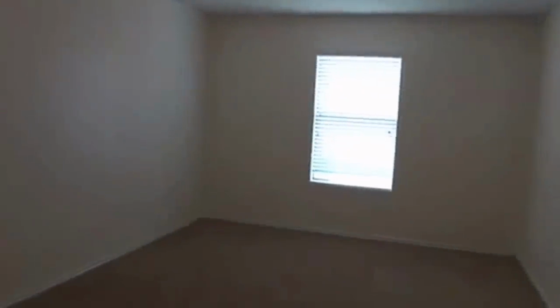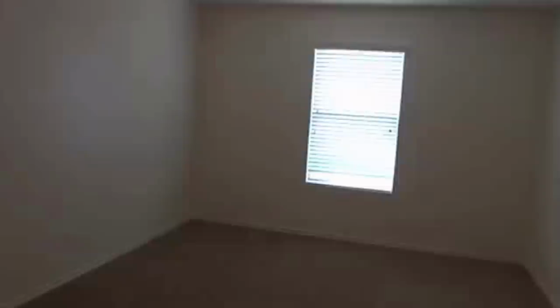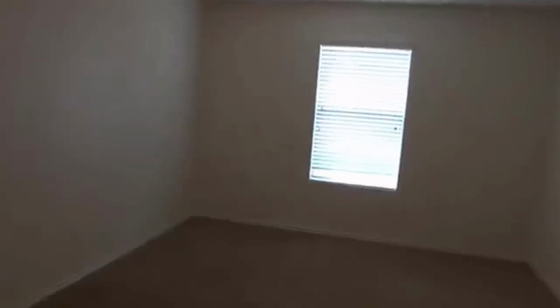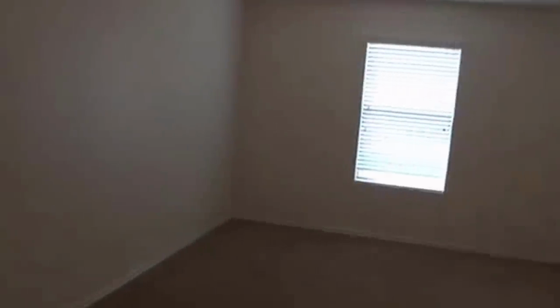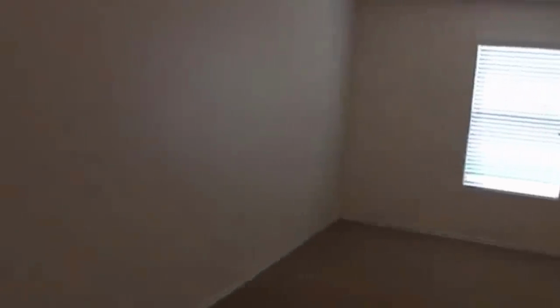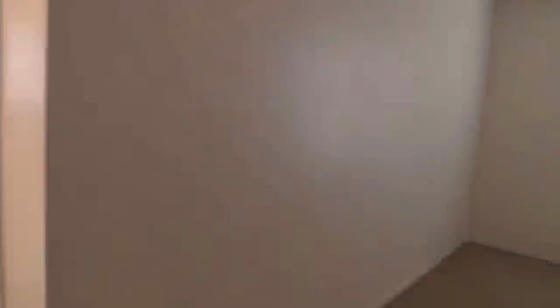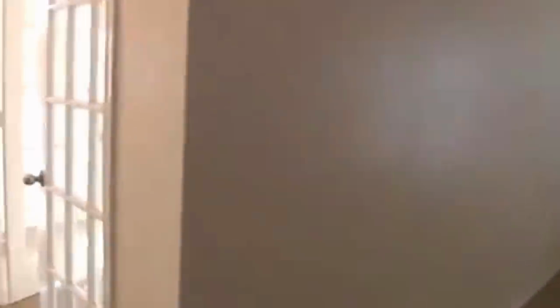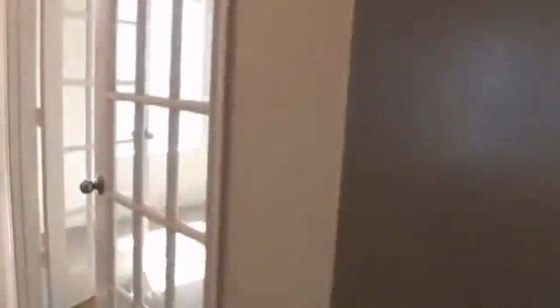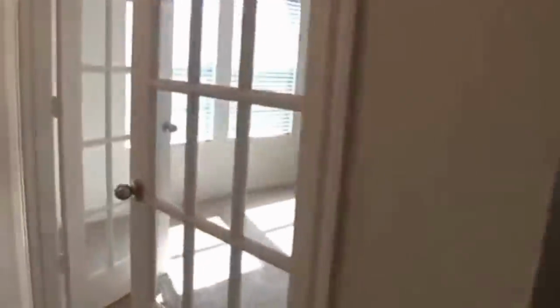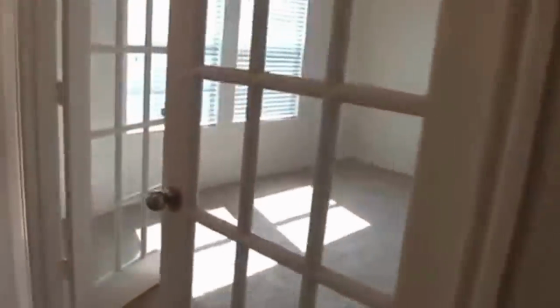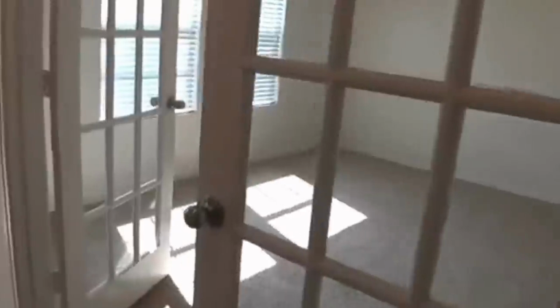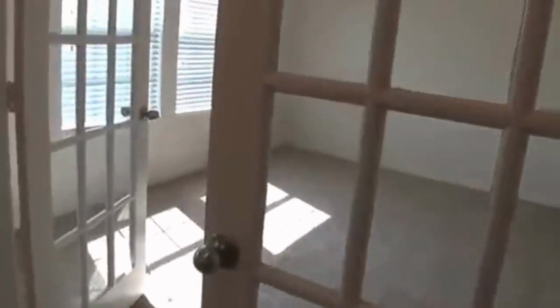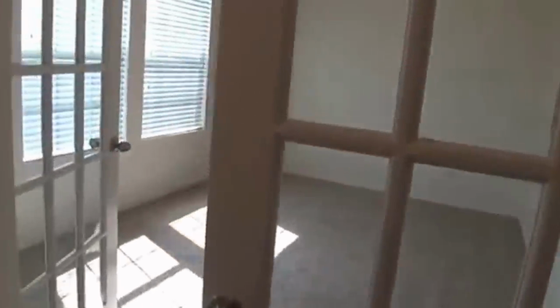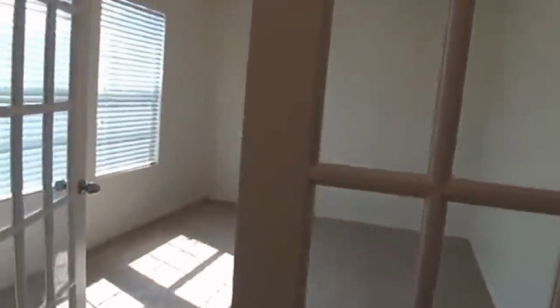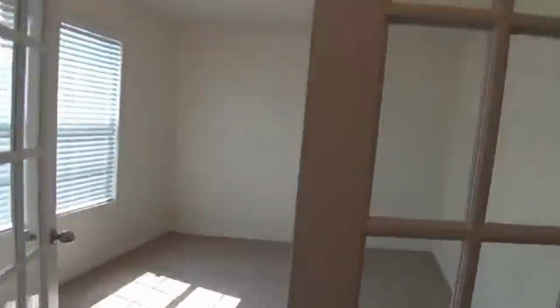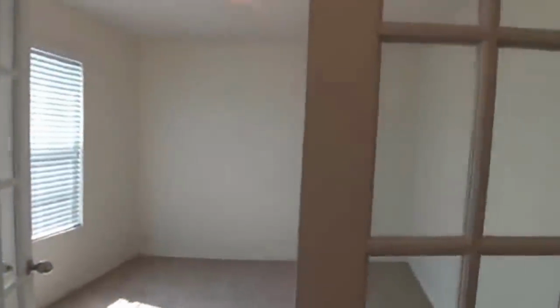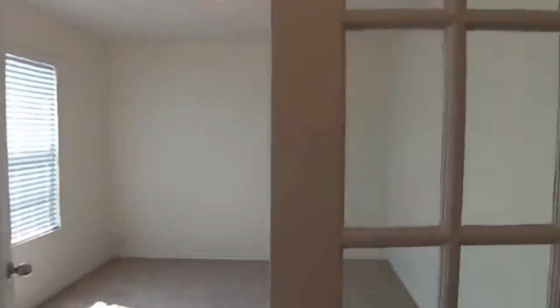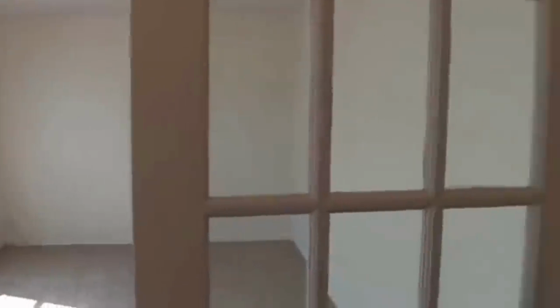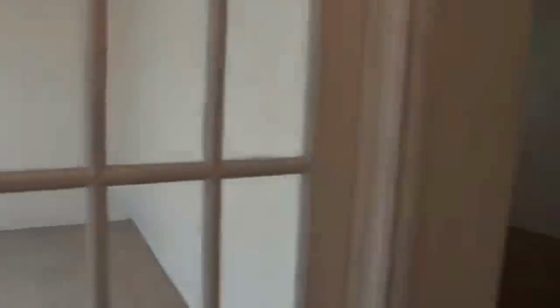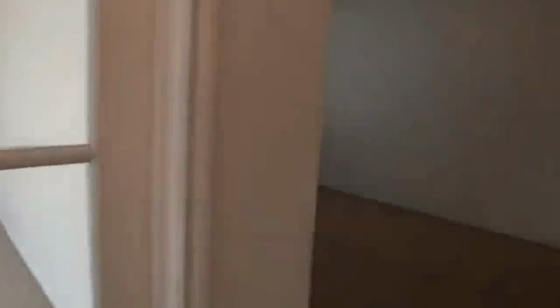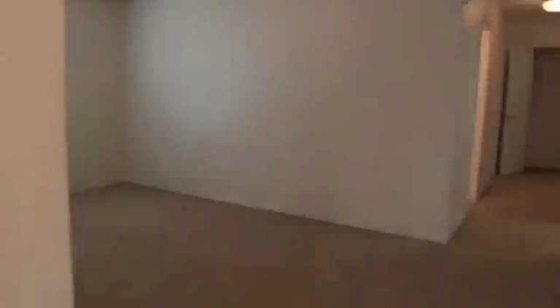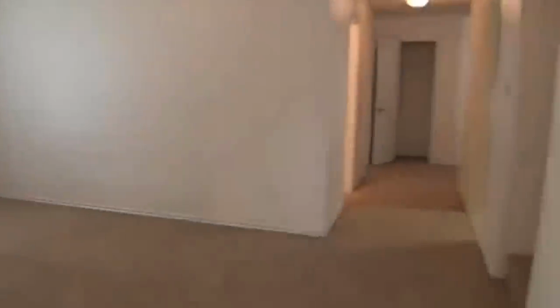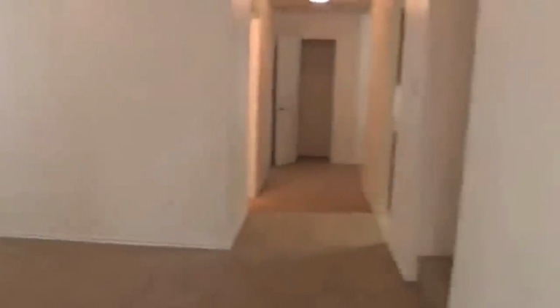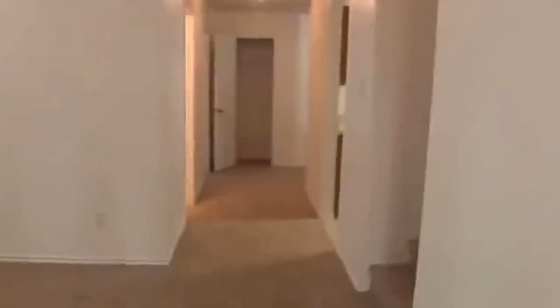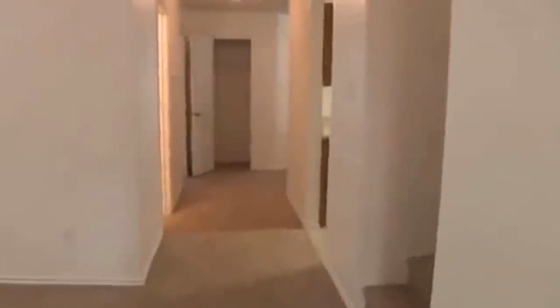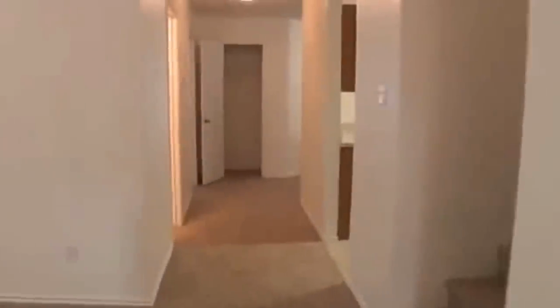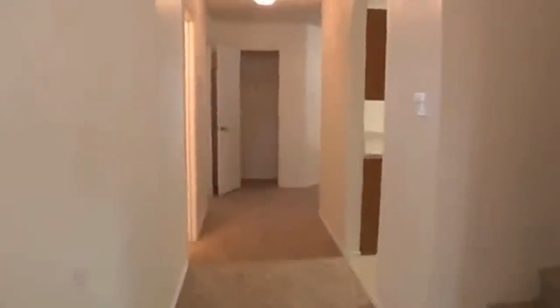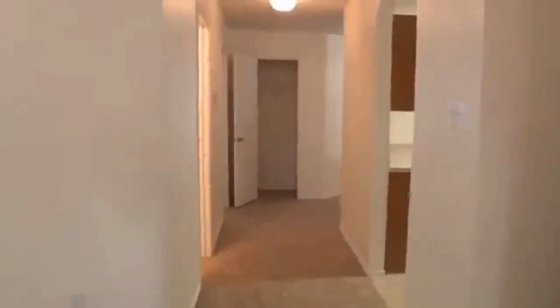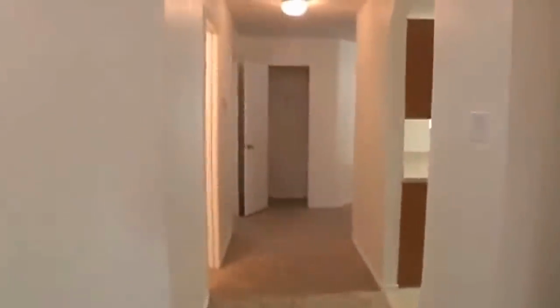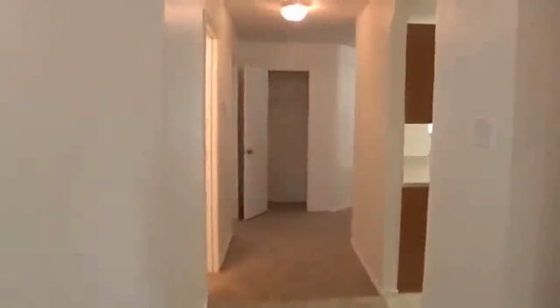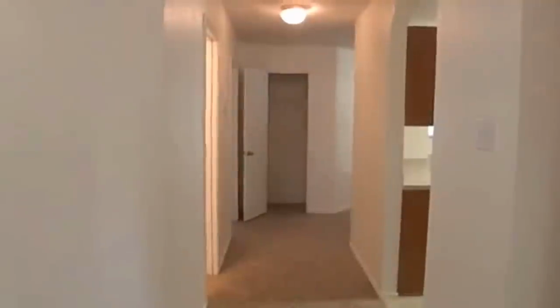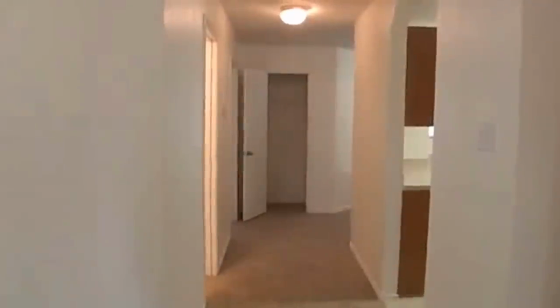You got this big space here — it could be used as dining or formal living. And an extra office space right in here; you could even use that as your dining. People do it all different ways. This house is for rent. Thanks for watching.